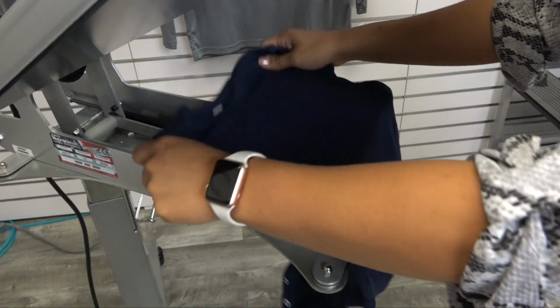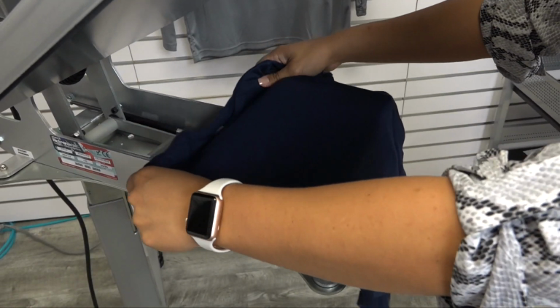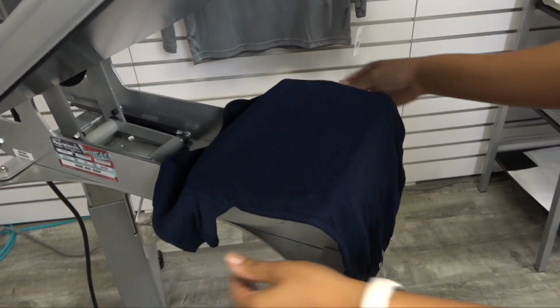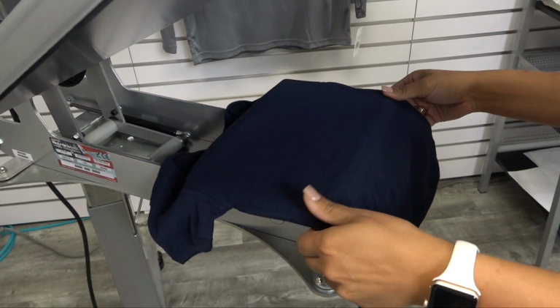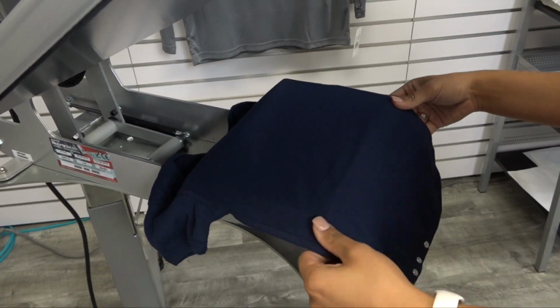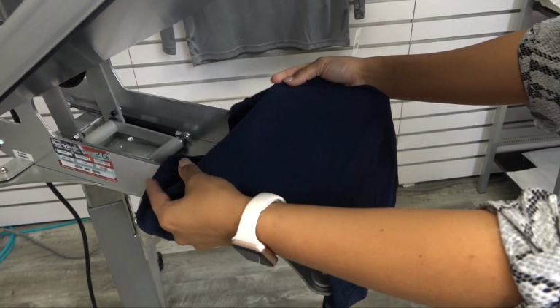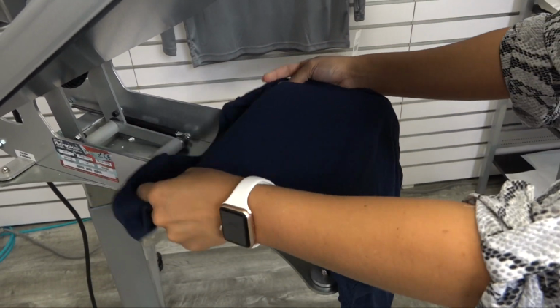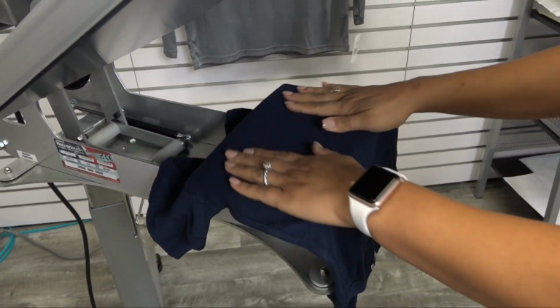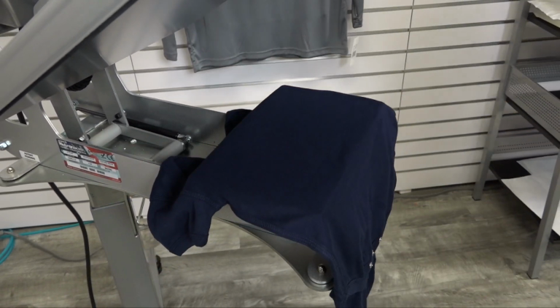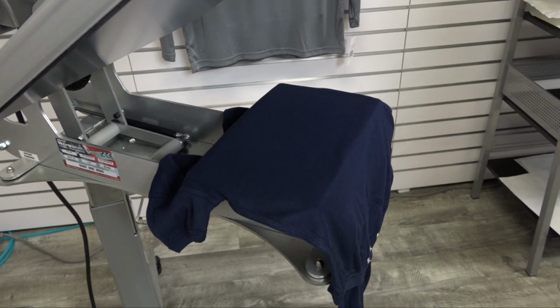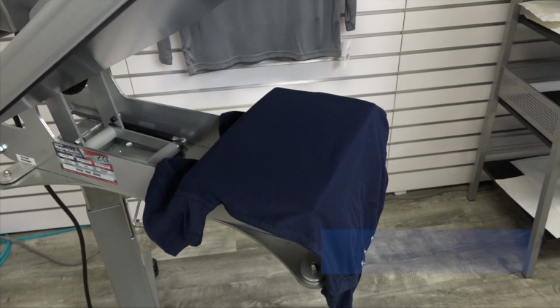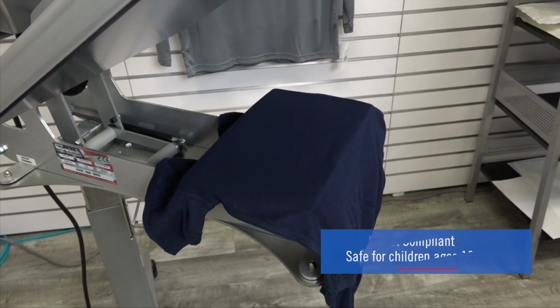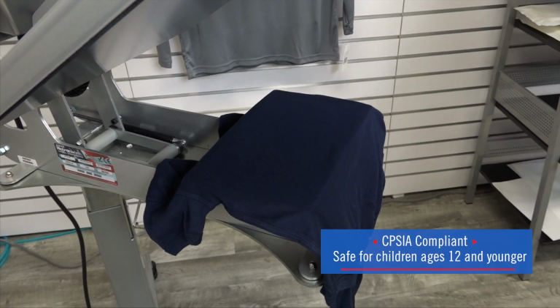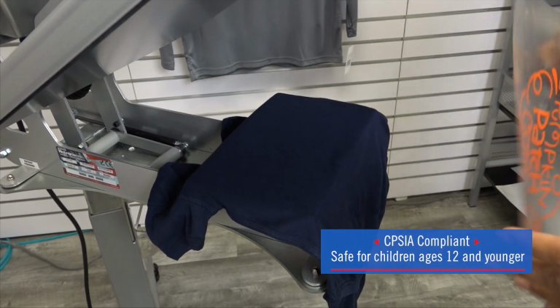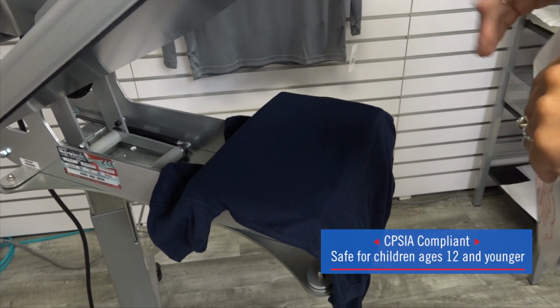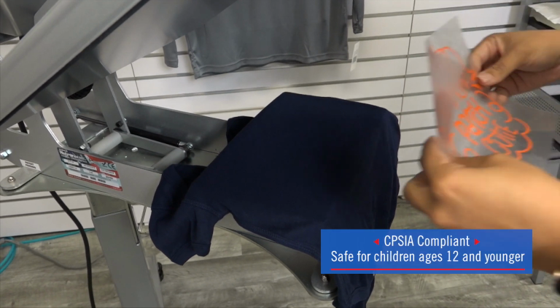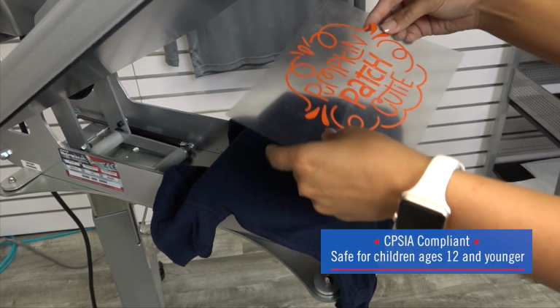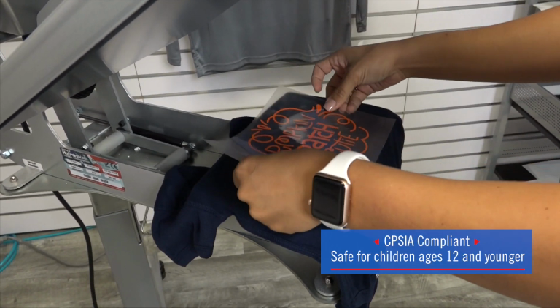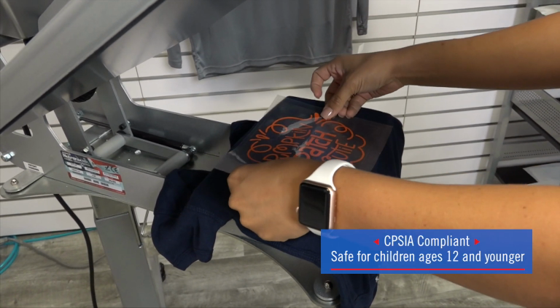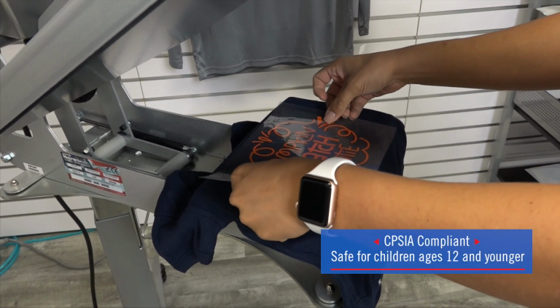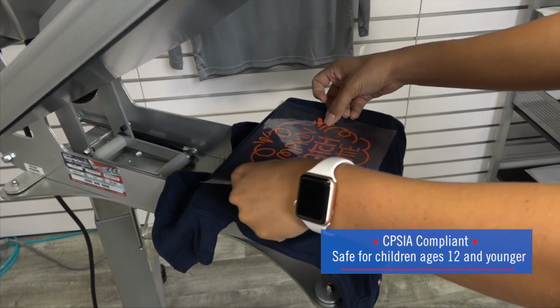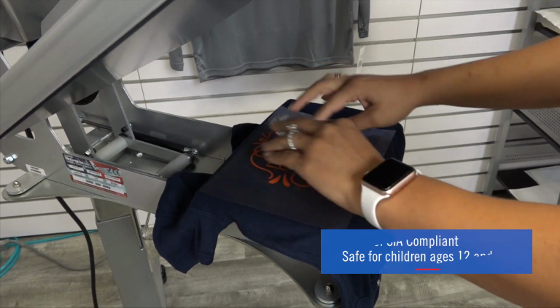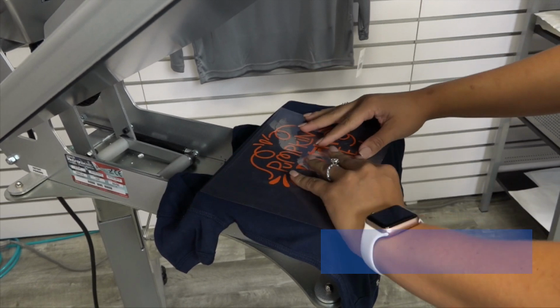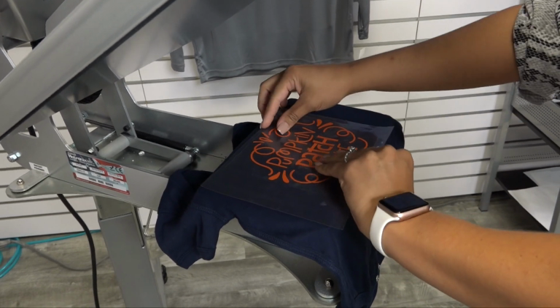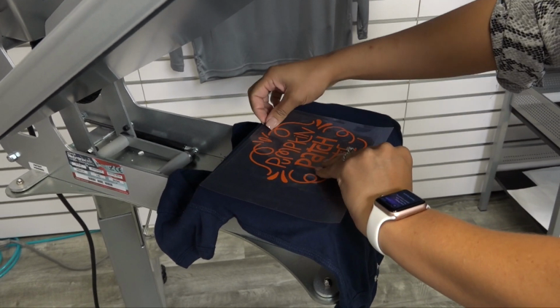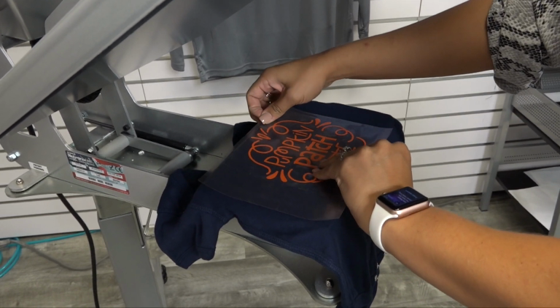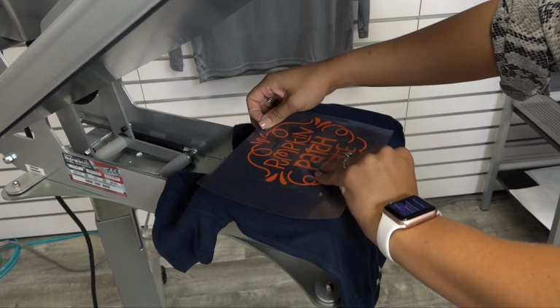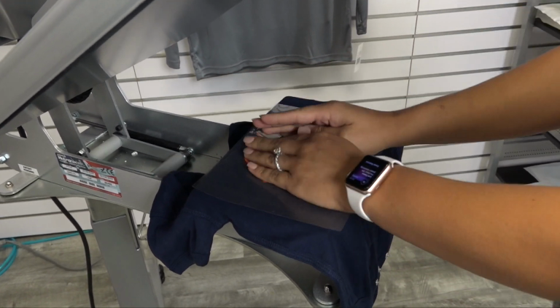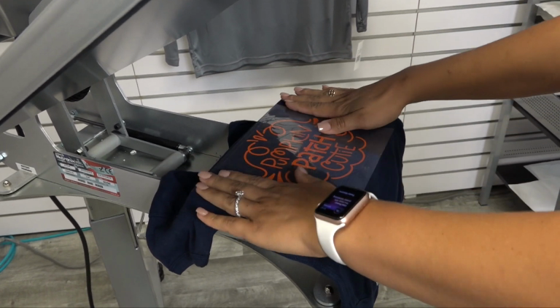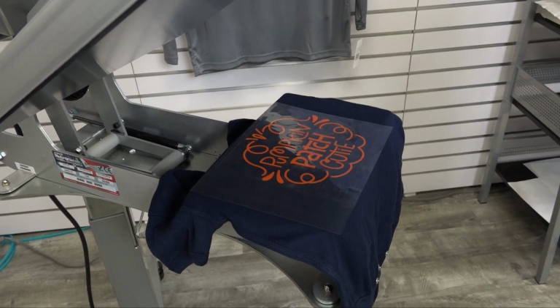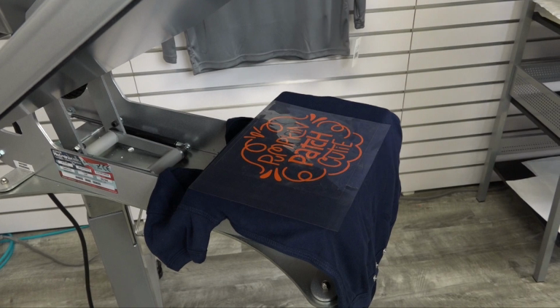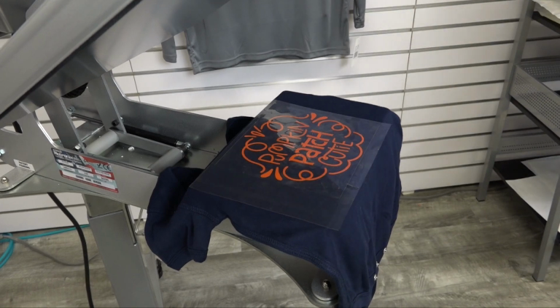UltraWeed is also great for customizing onesies in children's apparel because of its CPSIA compliancy. So we're going to use the new Pumpkin Orange to customize this onesie for a cute fall design.